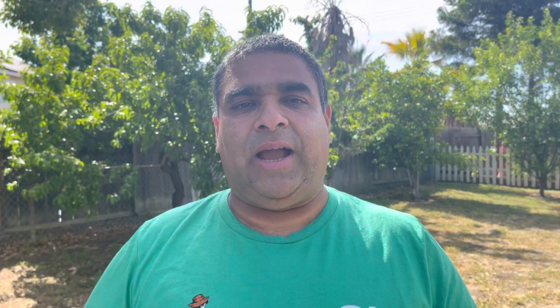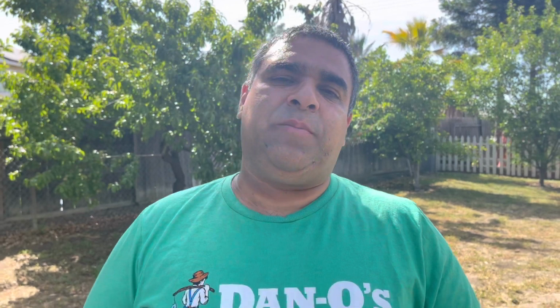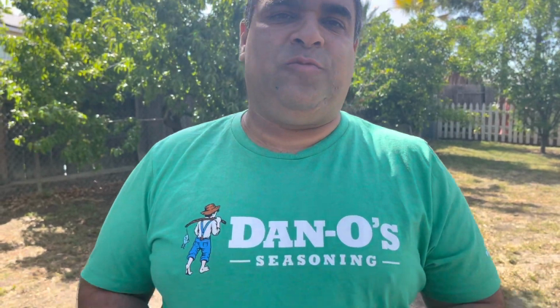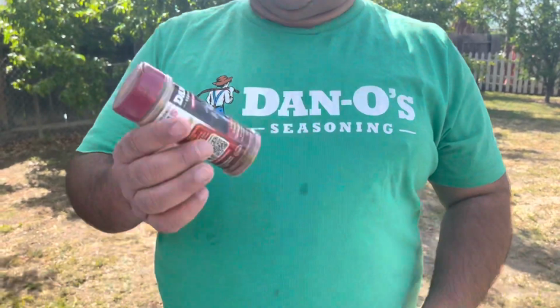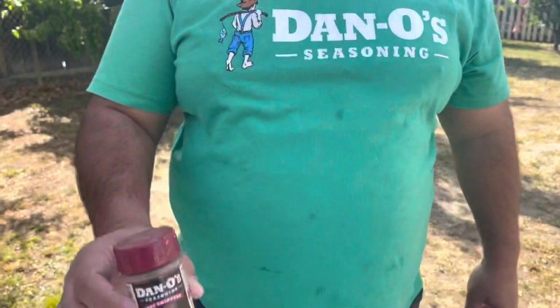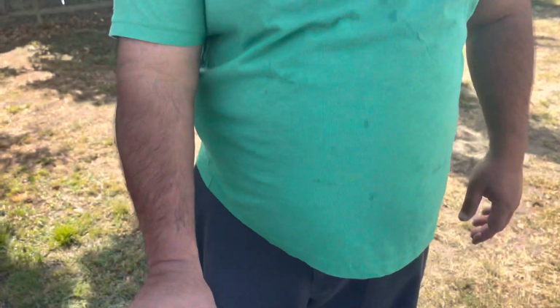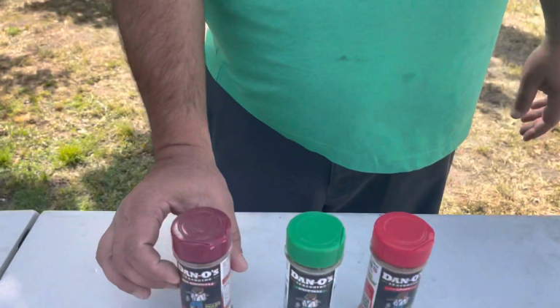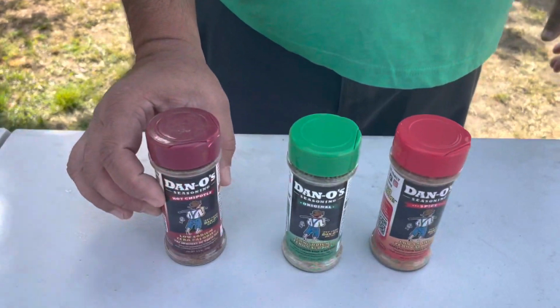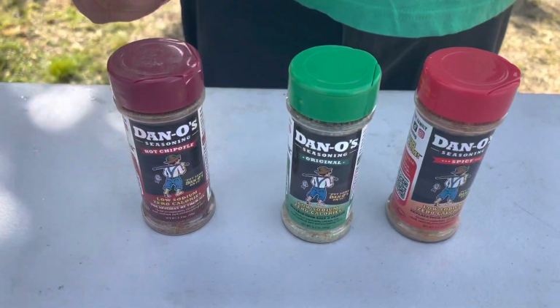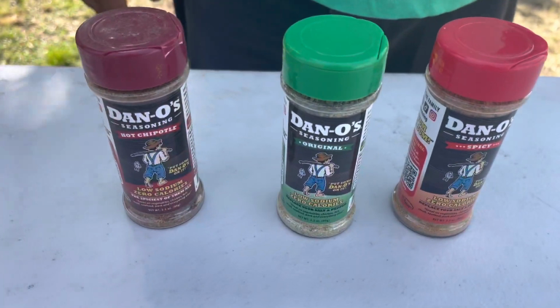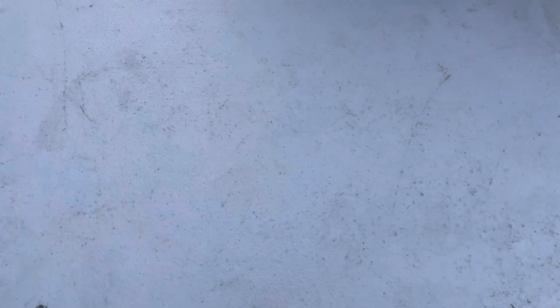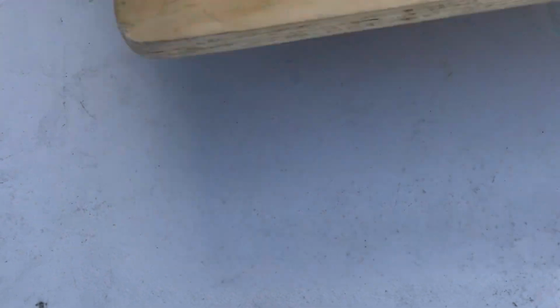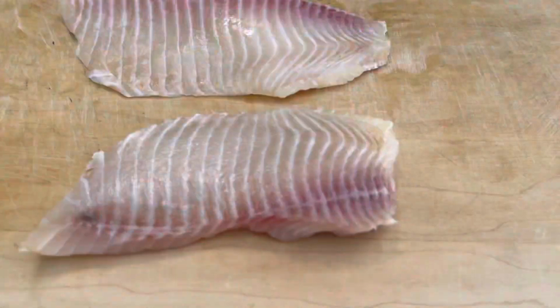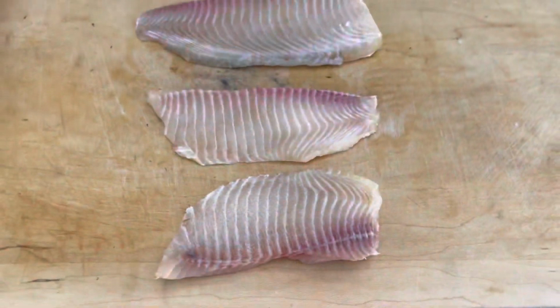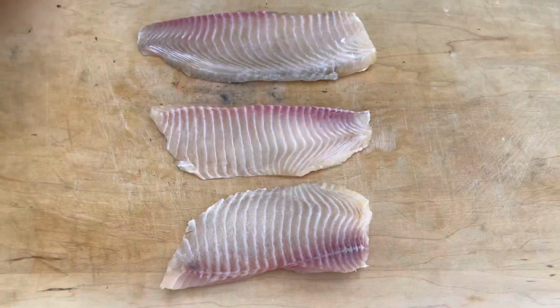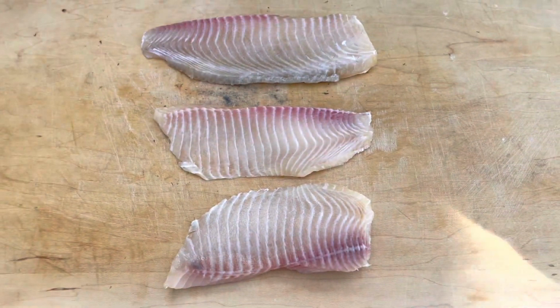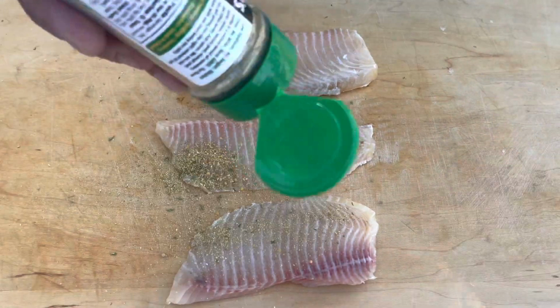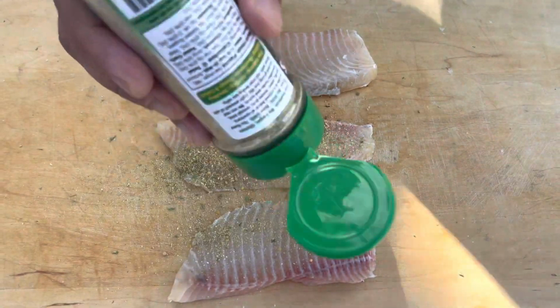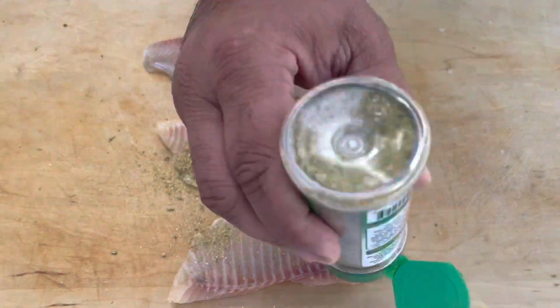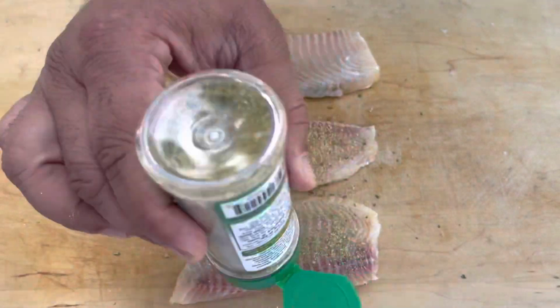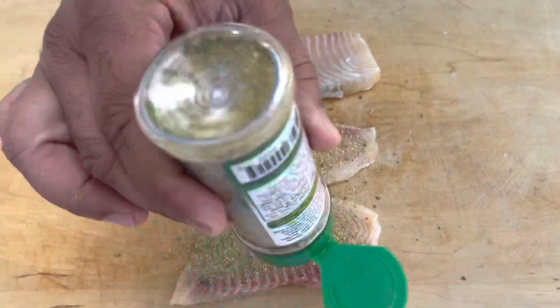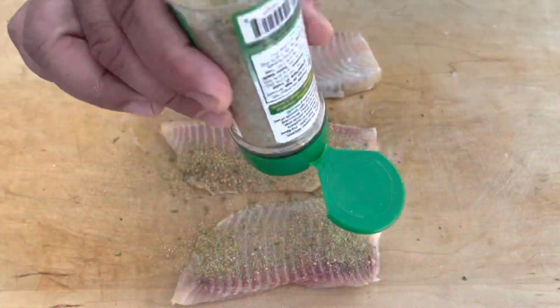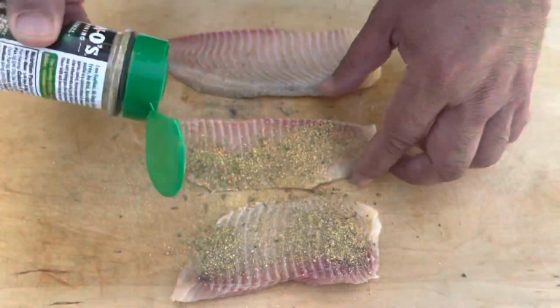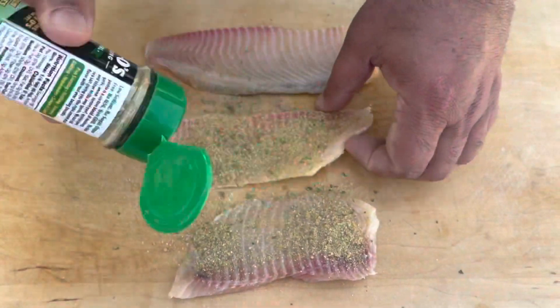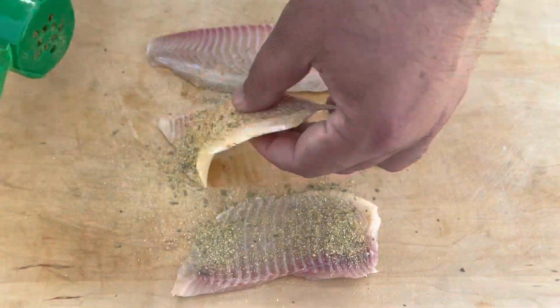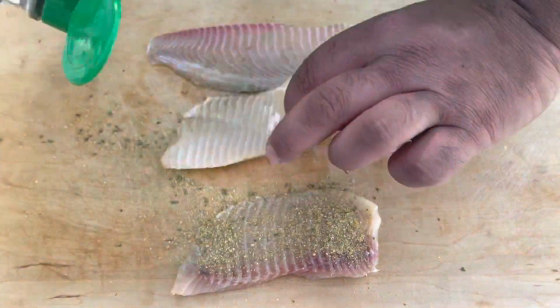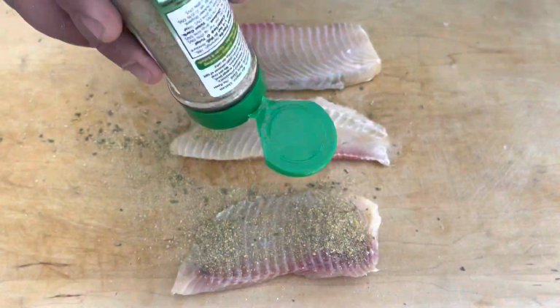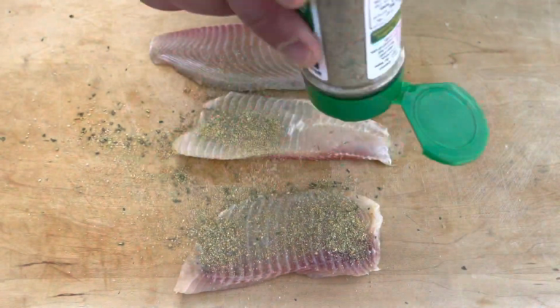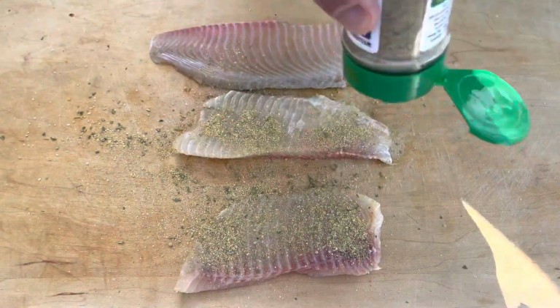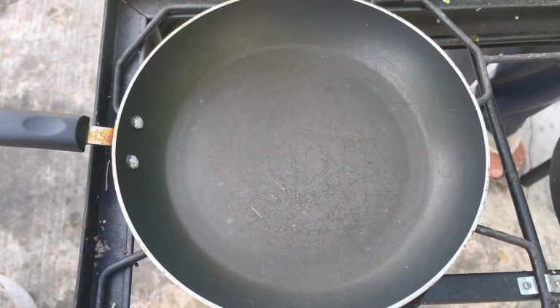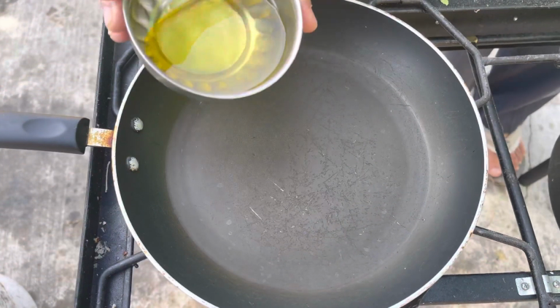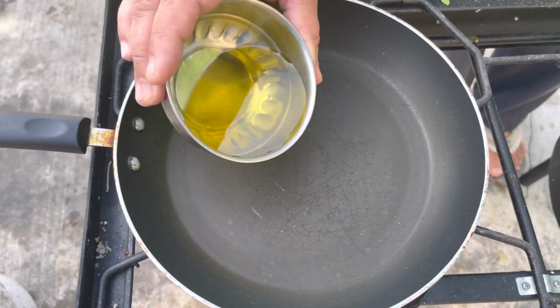Let's make fish and rice with Dan-O's seasoning — any kind of fish you like. We're gonna season both sides, and add one or two spoons of oil.